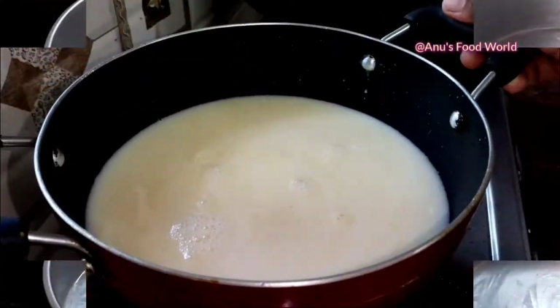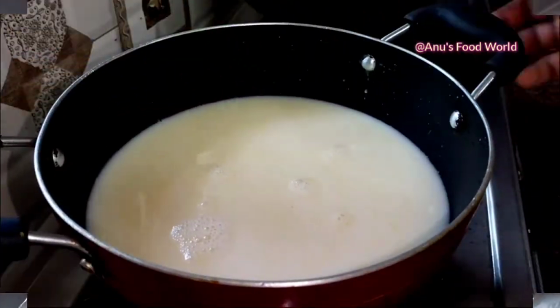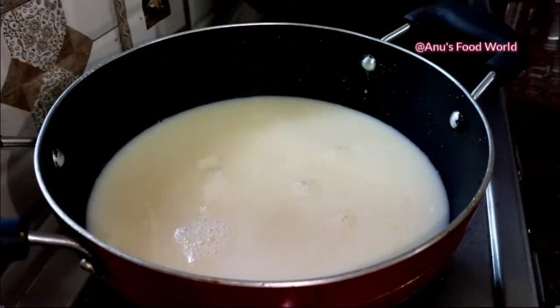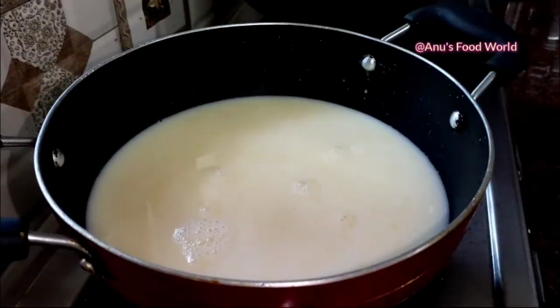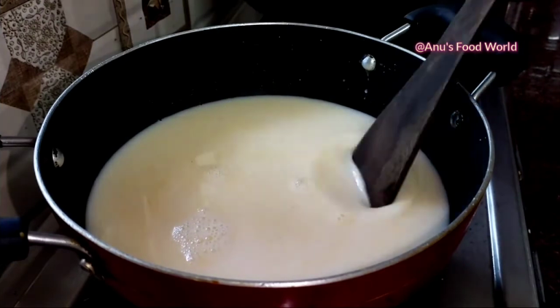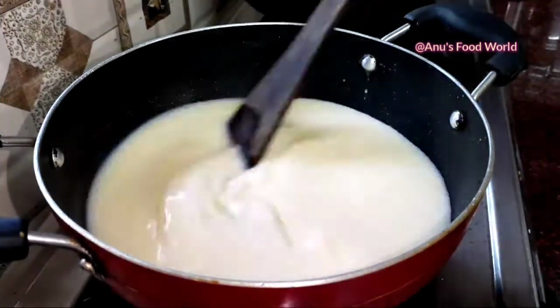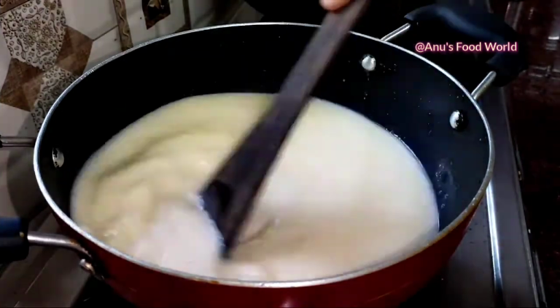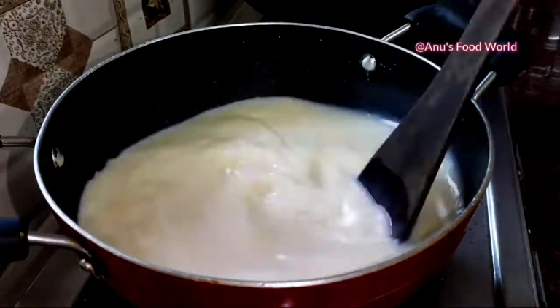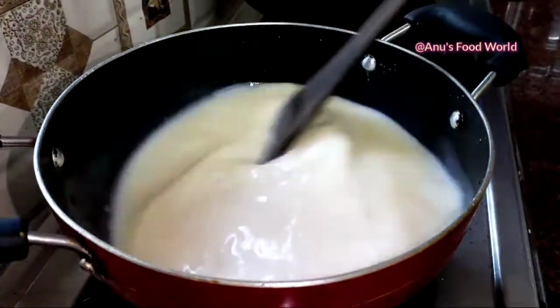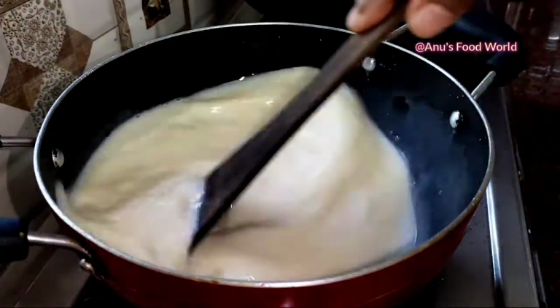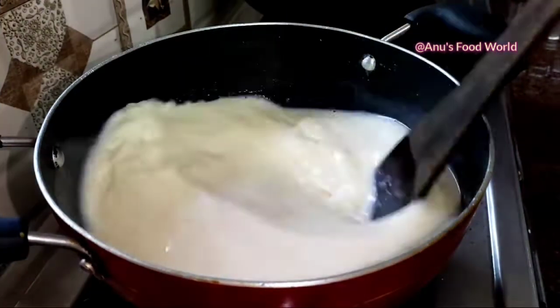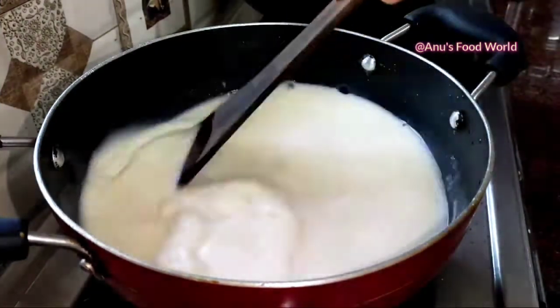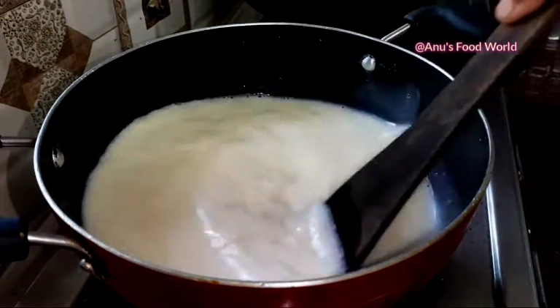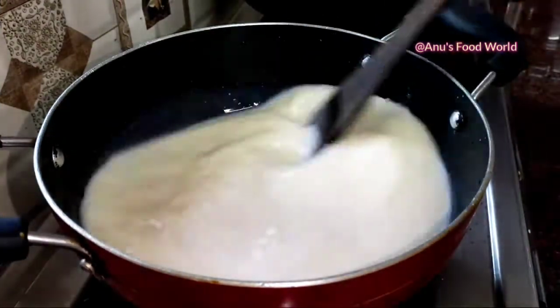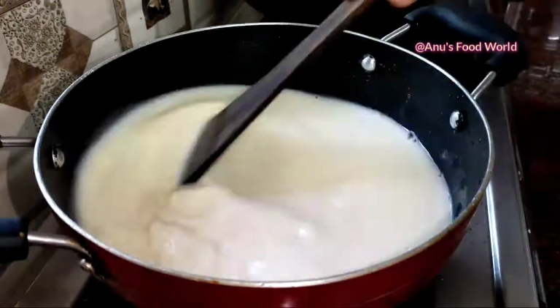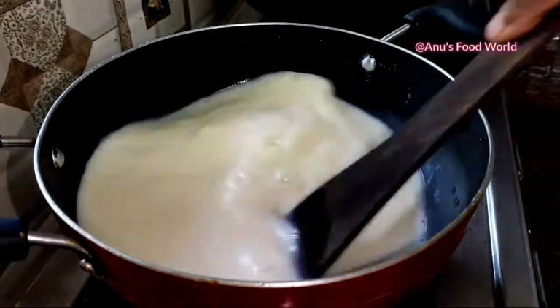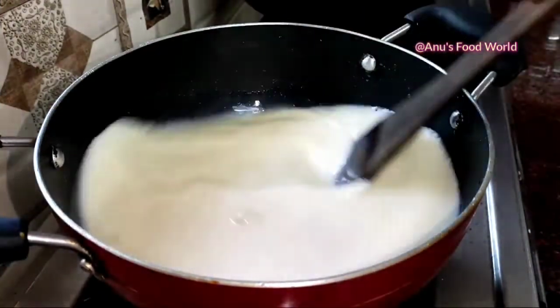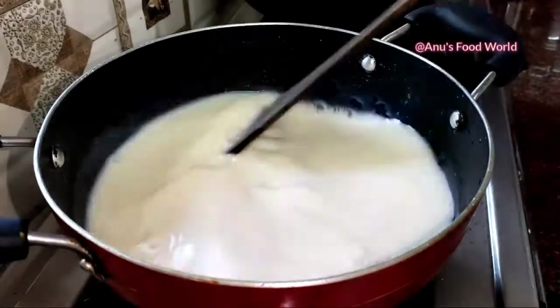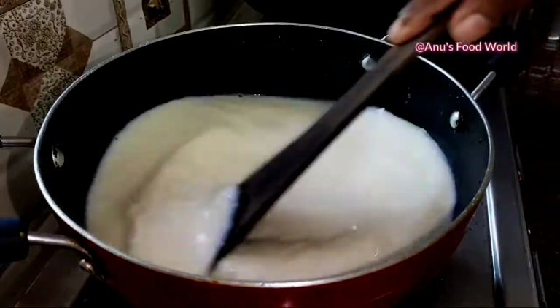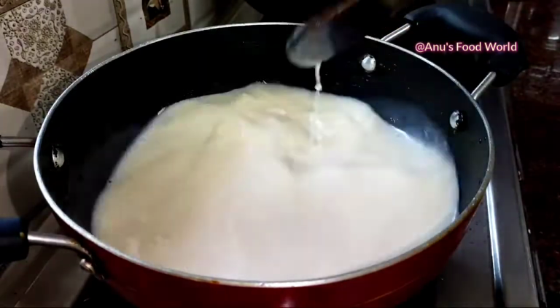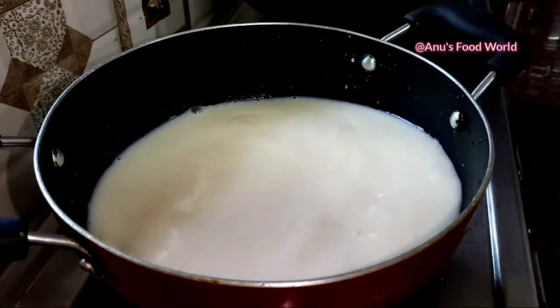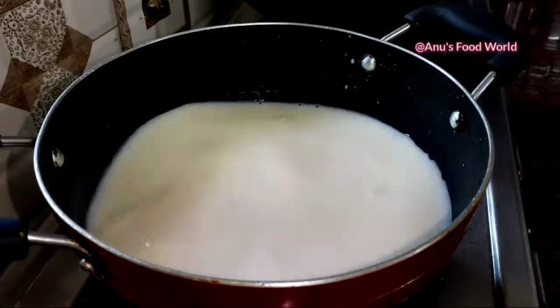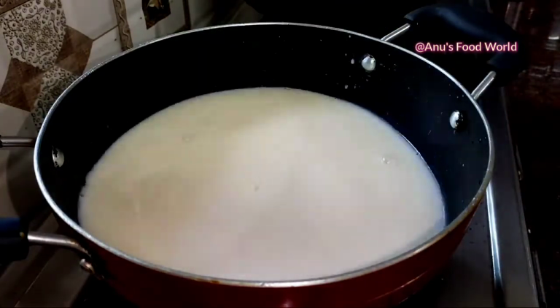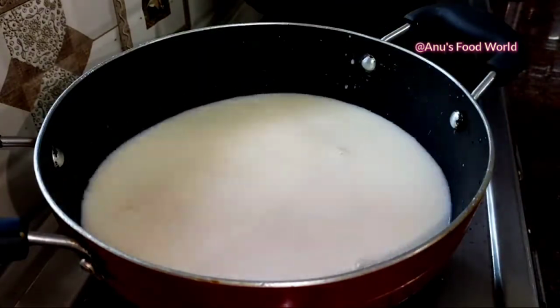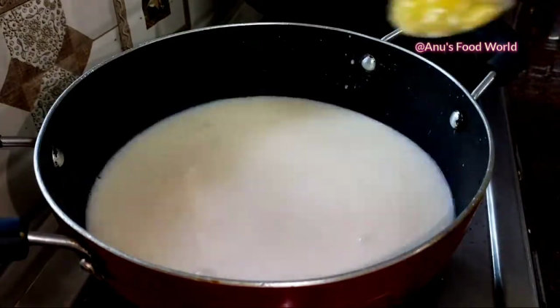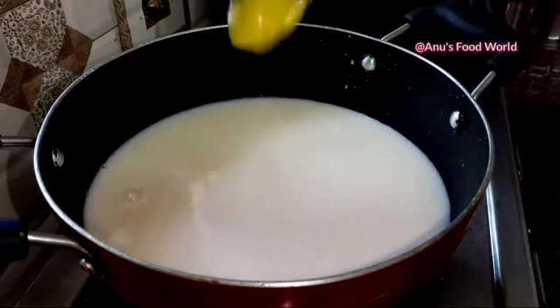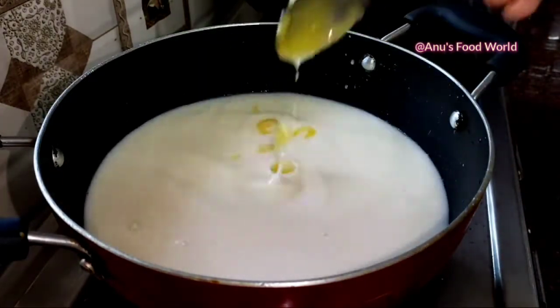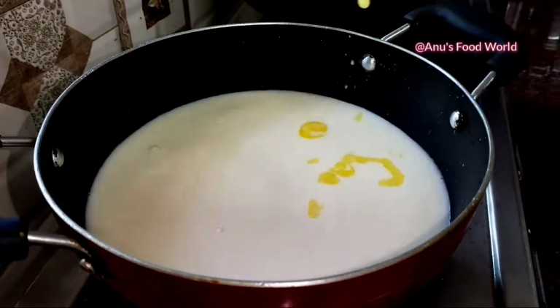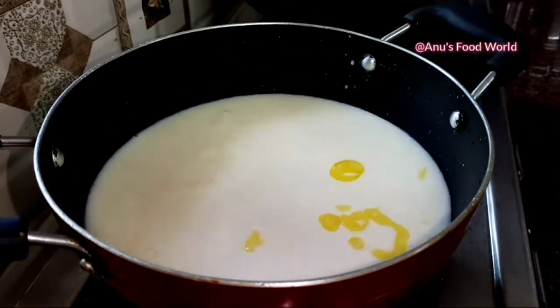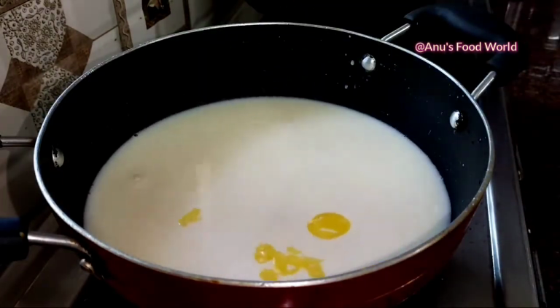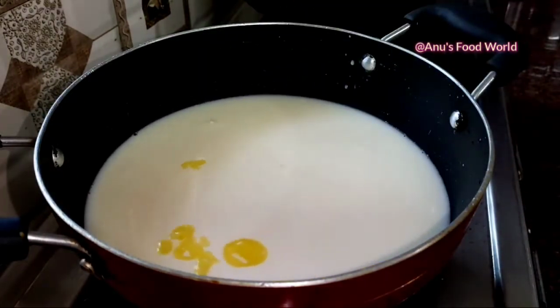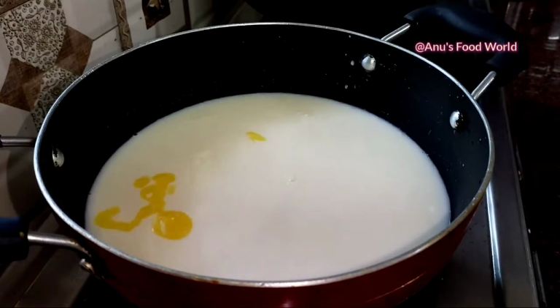We will put a glass on it. We will put the batter on it. We will put it on high flame. I will put it in a tablespoon.